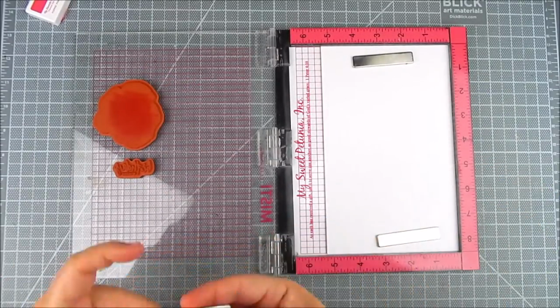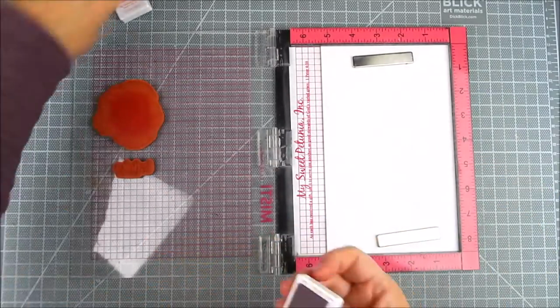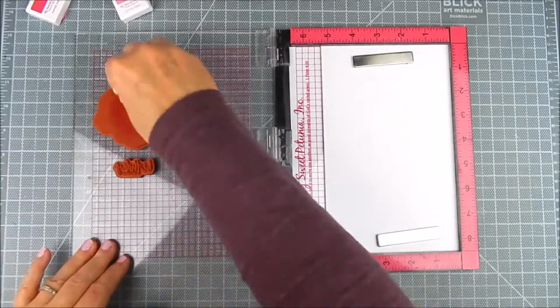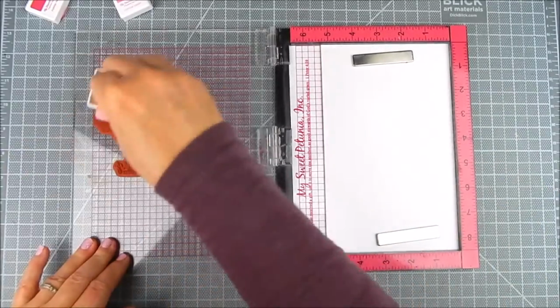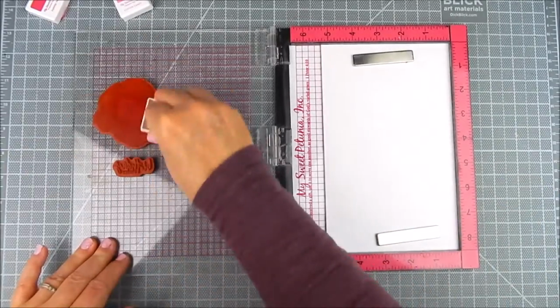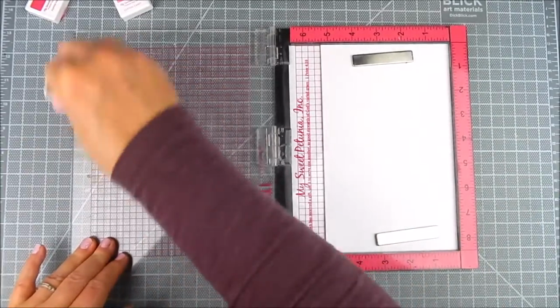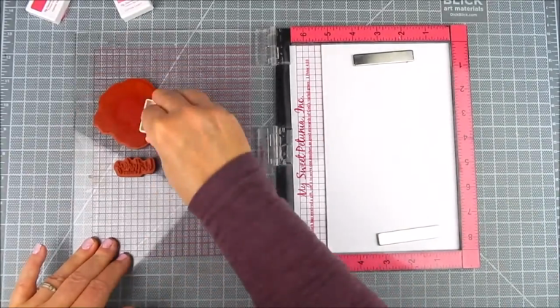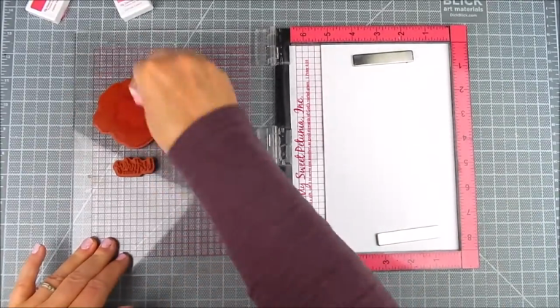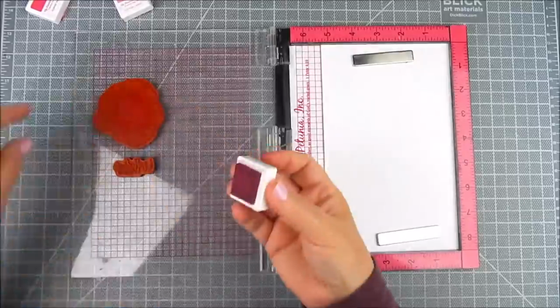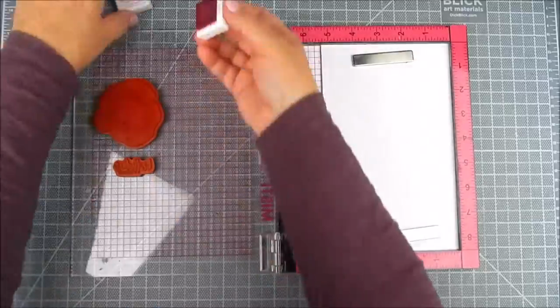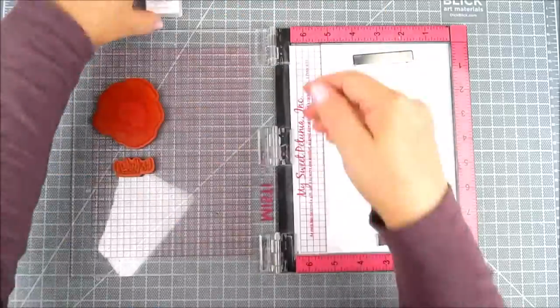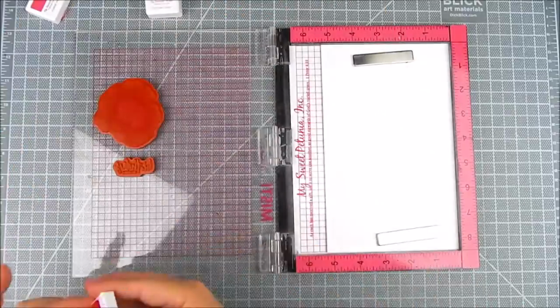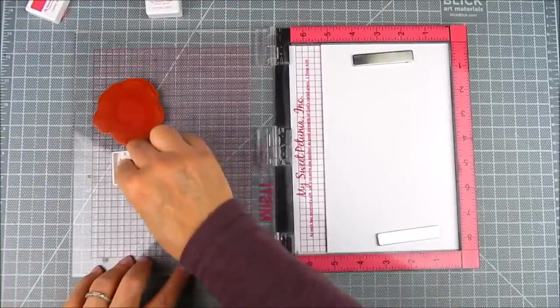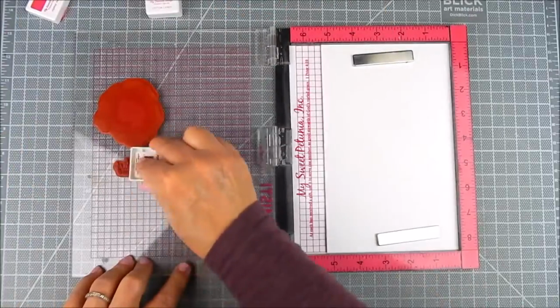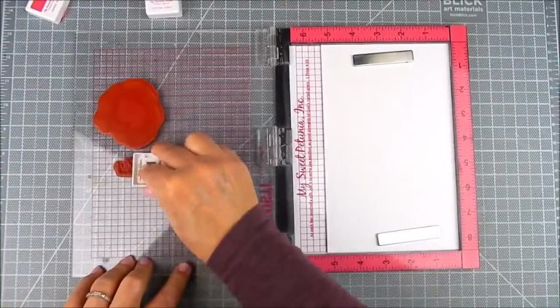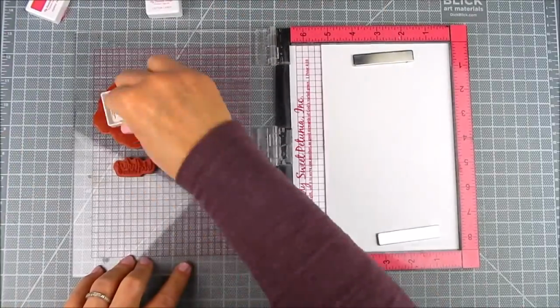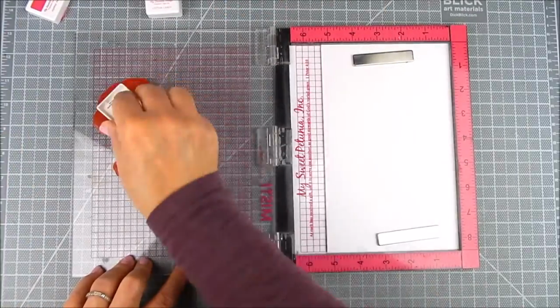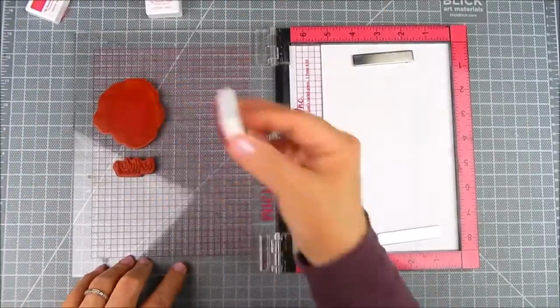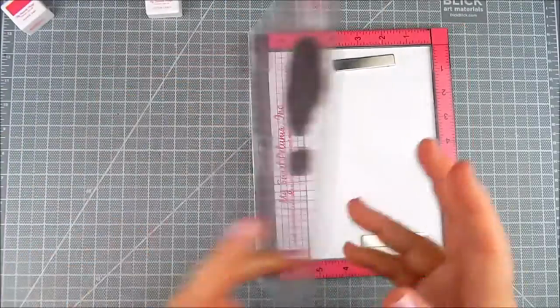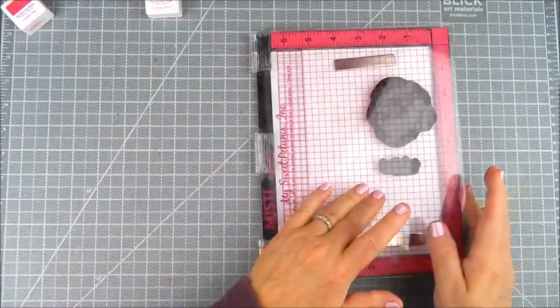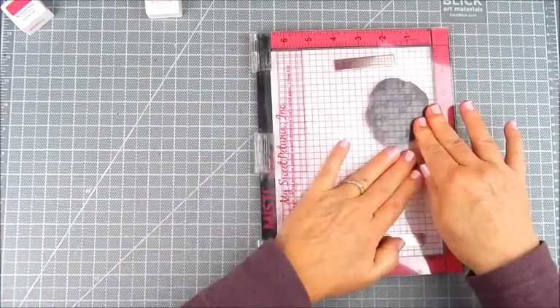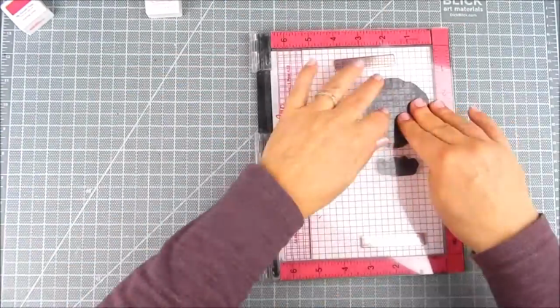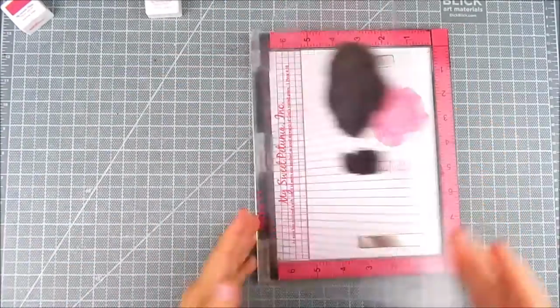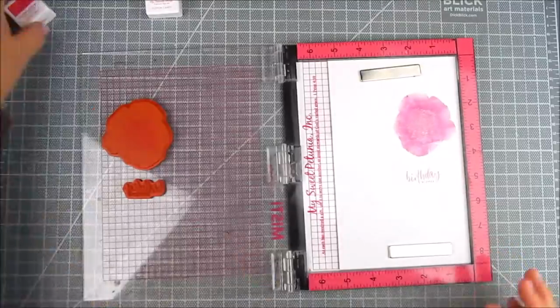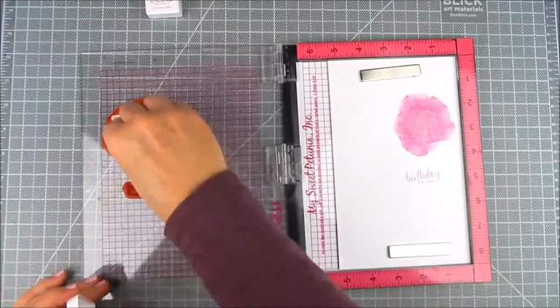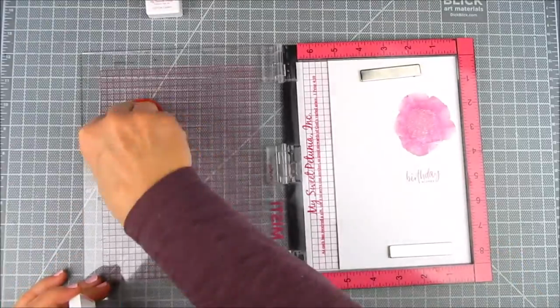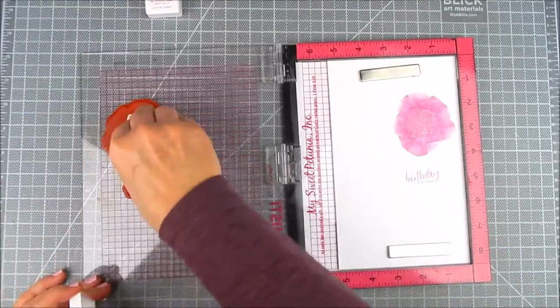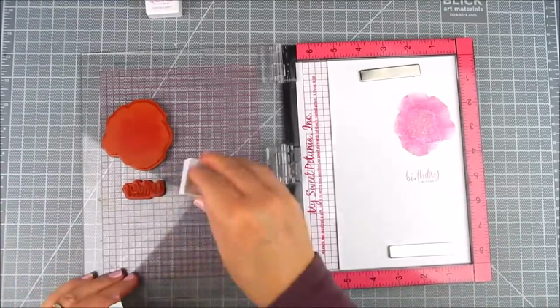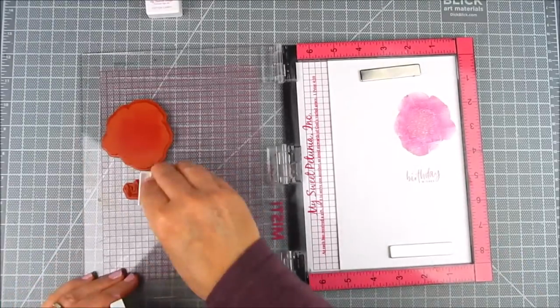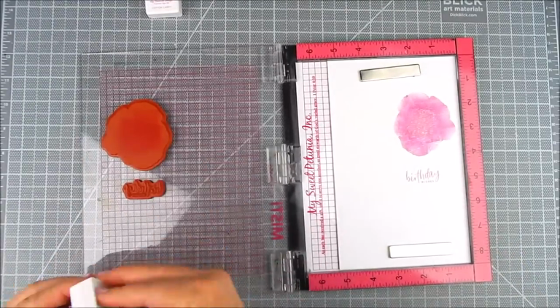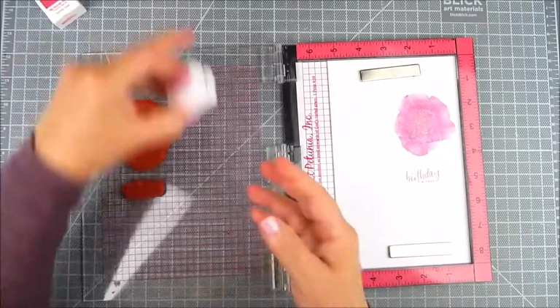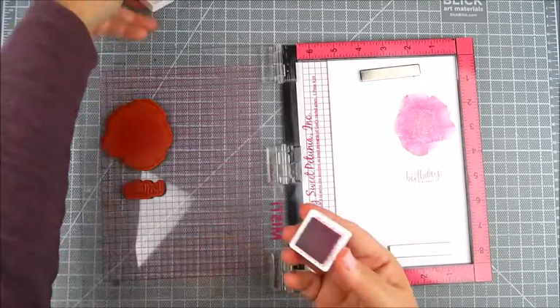The darker pink towards the middle and a lighter pink towards the outside. I'm using My Favorite Things ink cubes and I use the darker shade also for the sentiment.